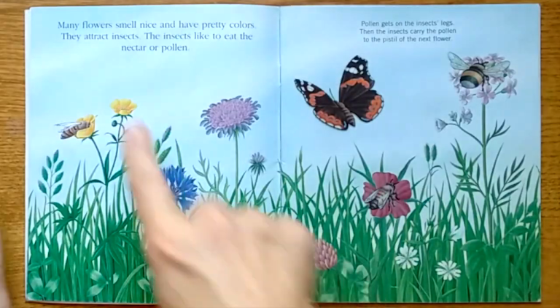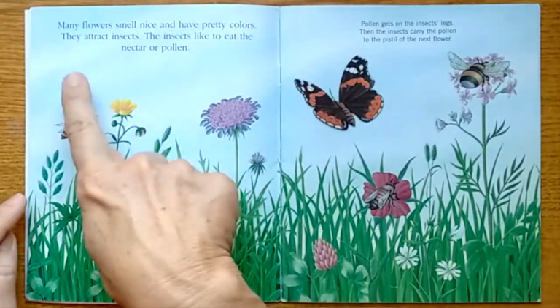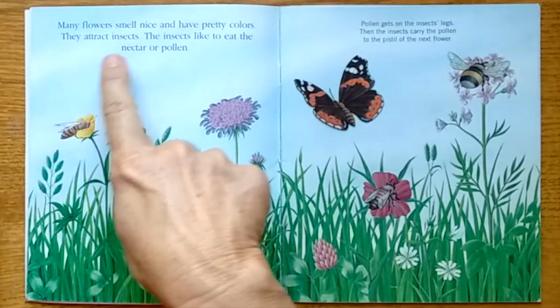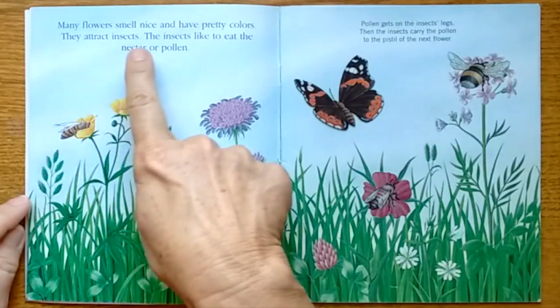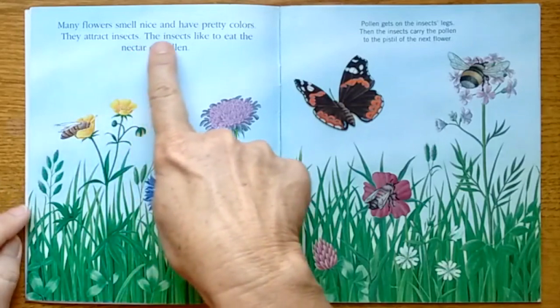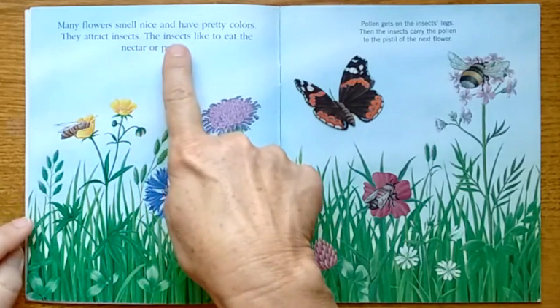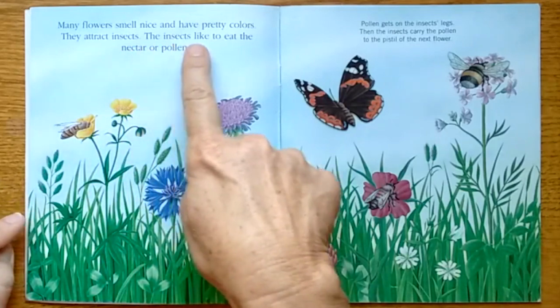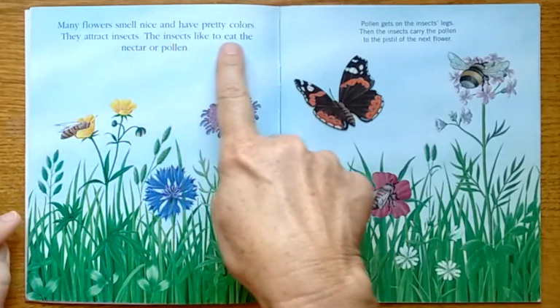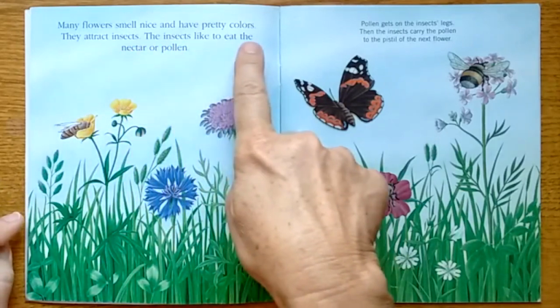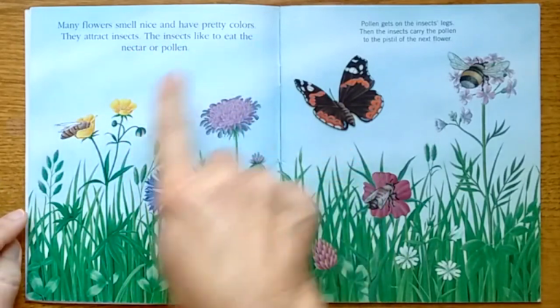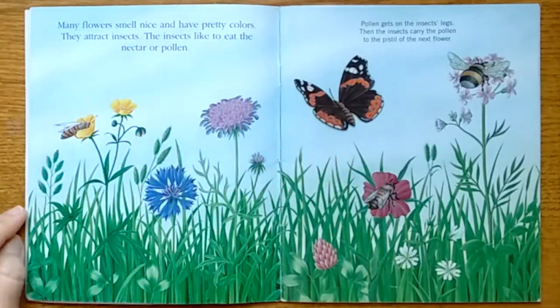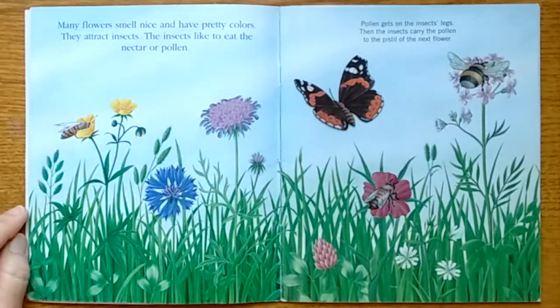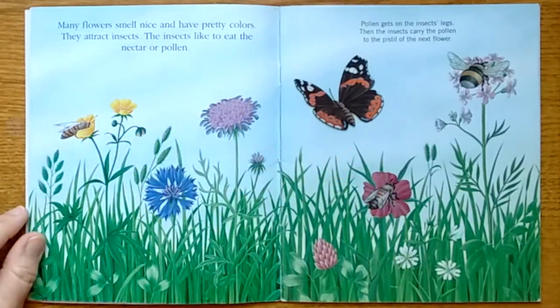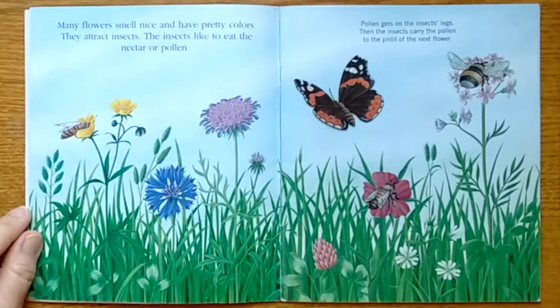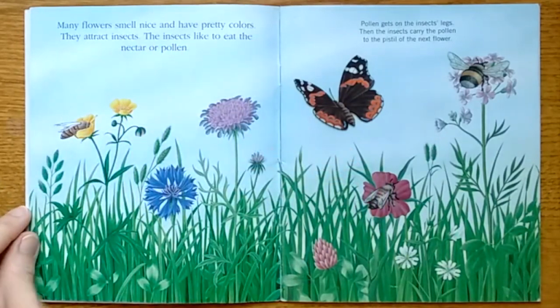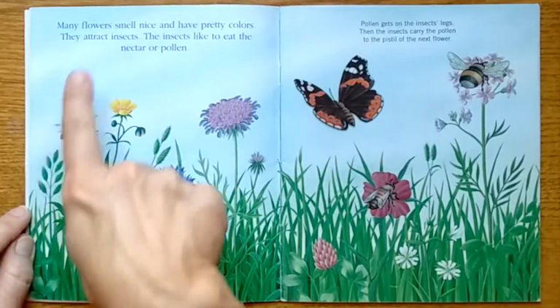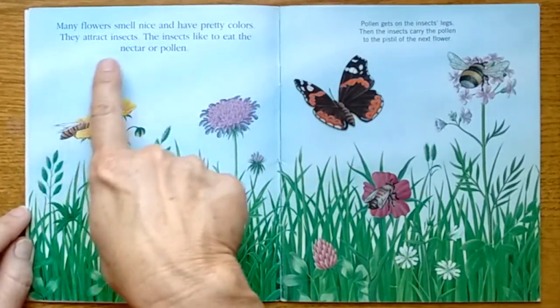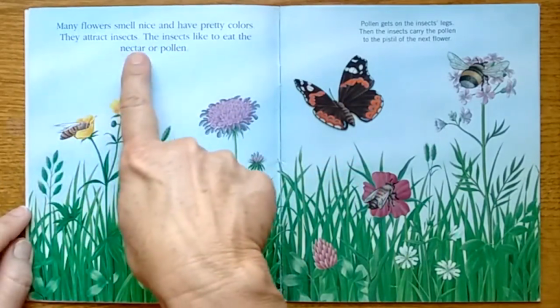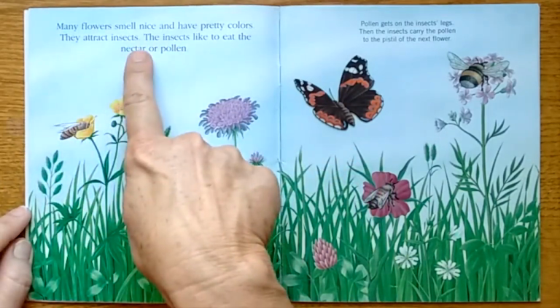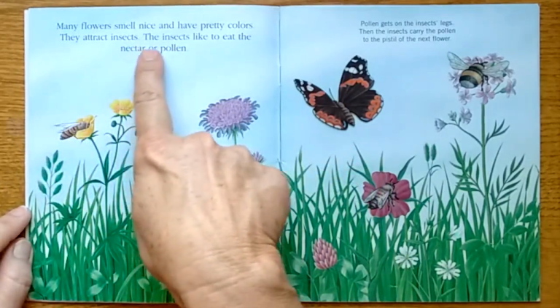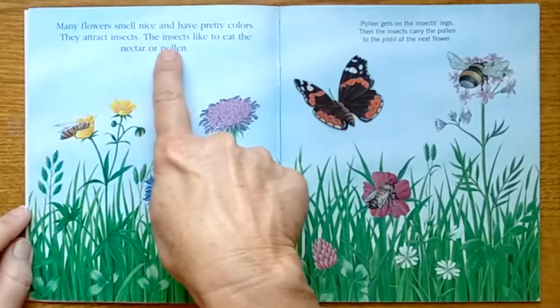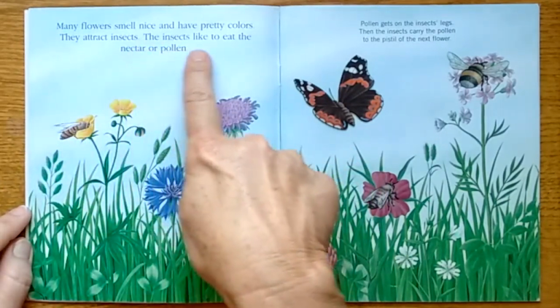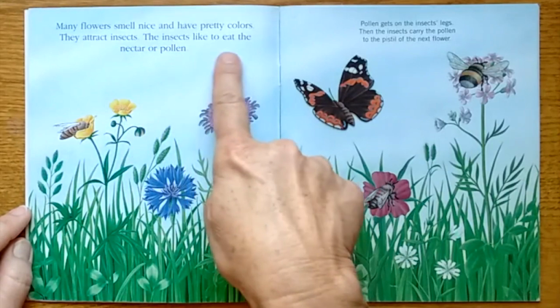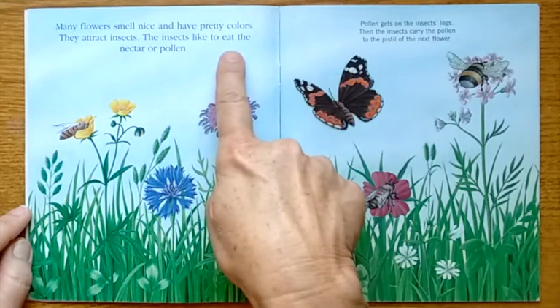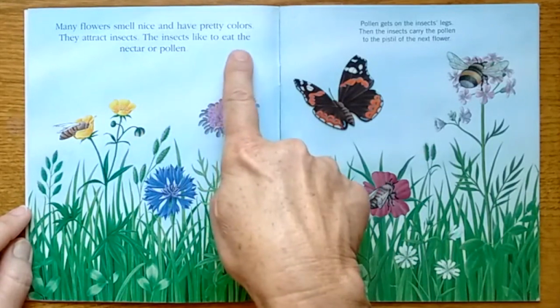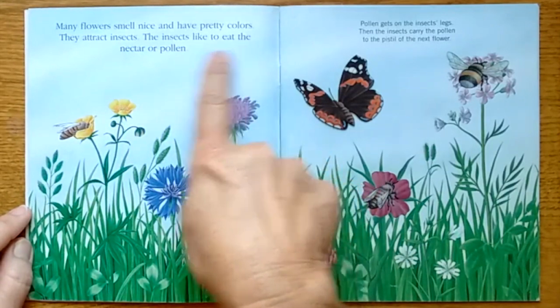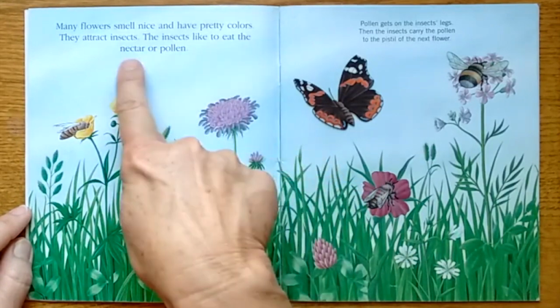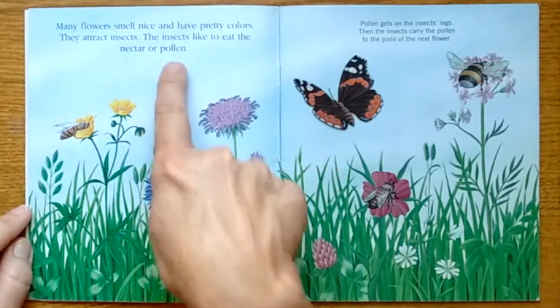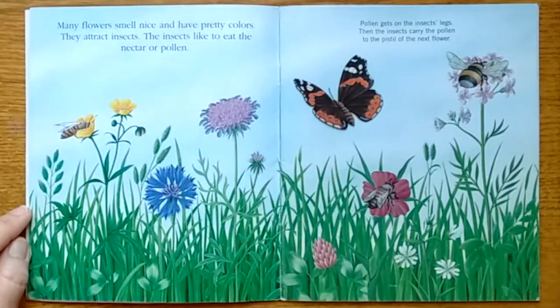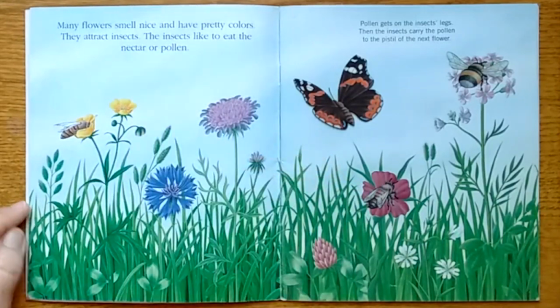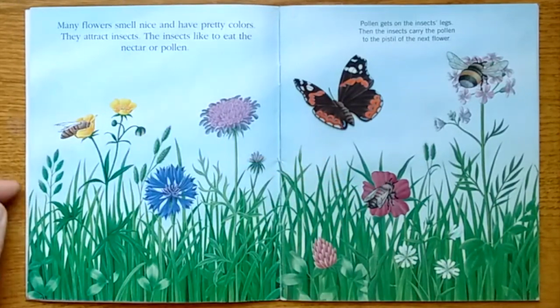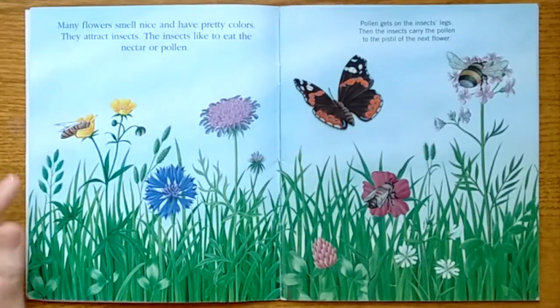Many flowers smell nice and have pretty colors. They attract insects. The insects like to eat the nectar or the pollen.